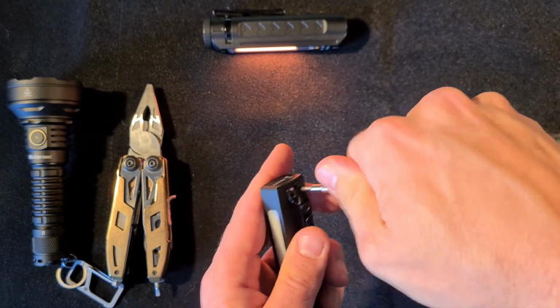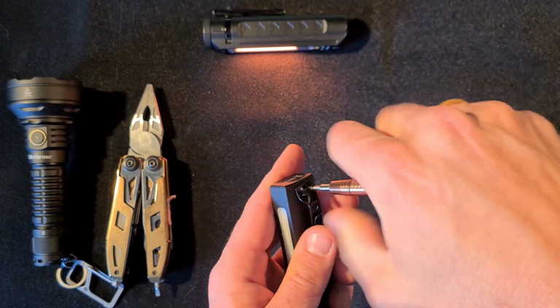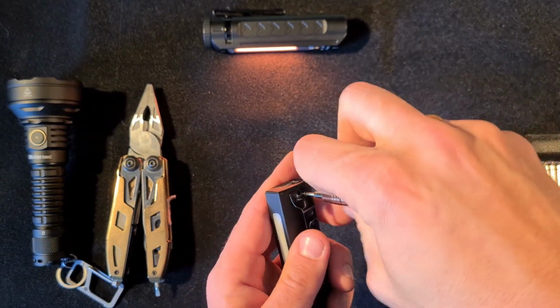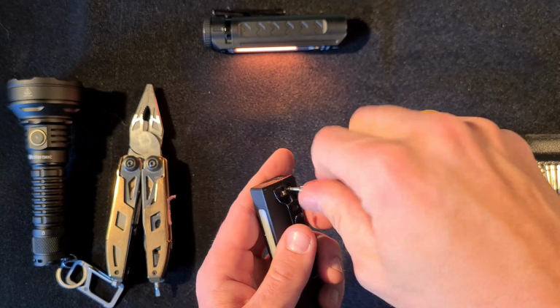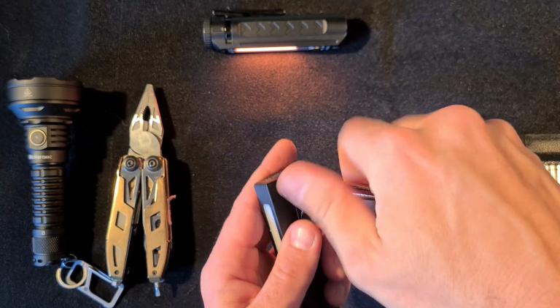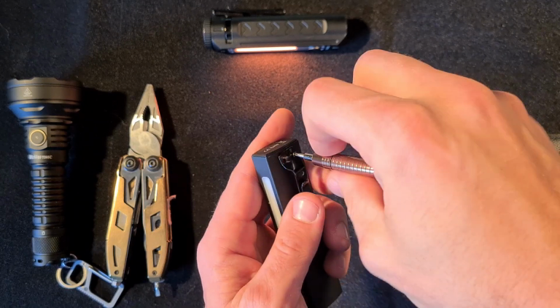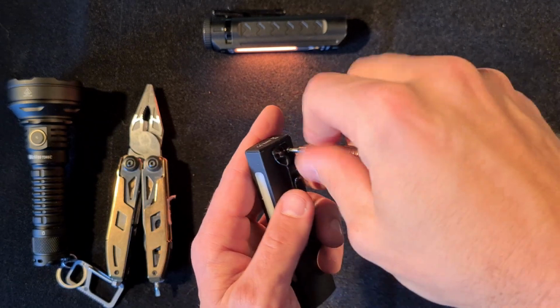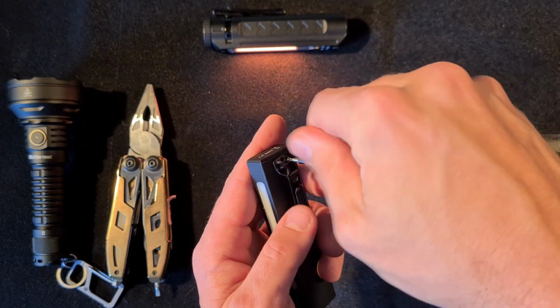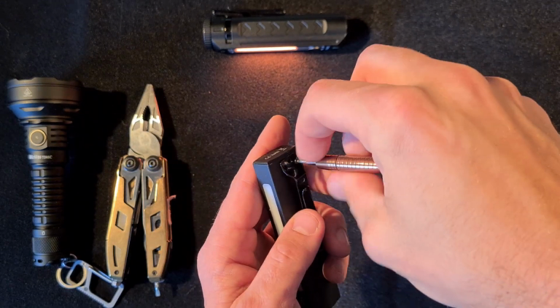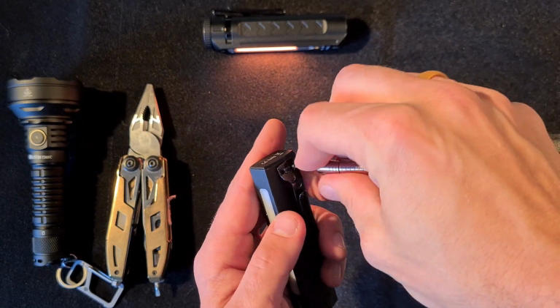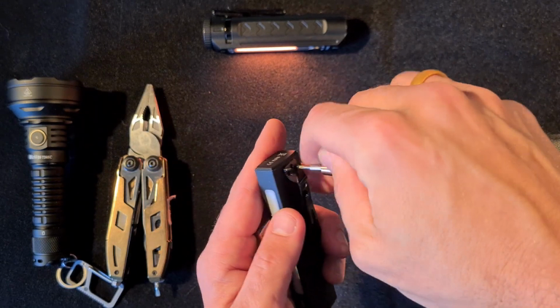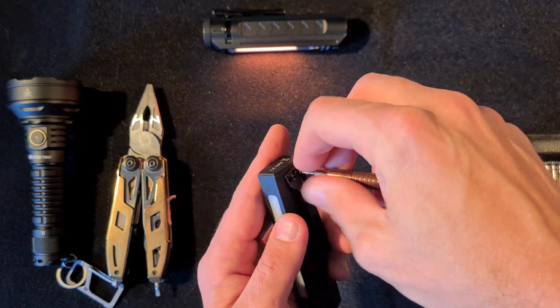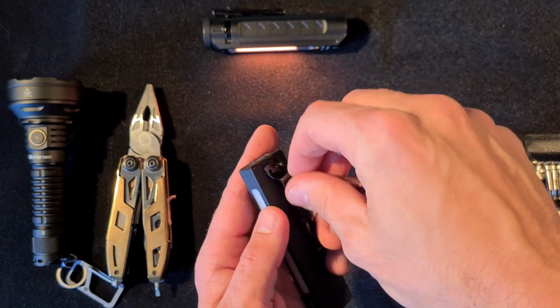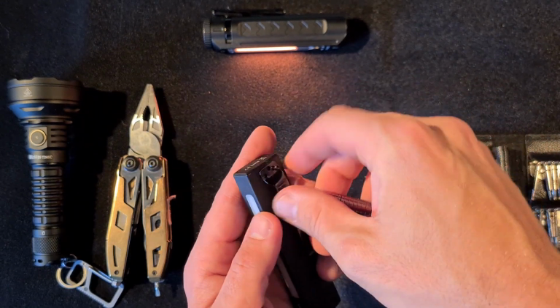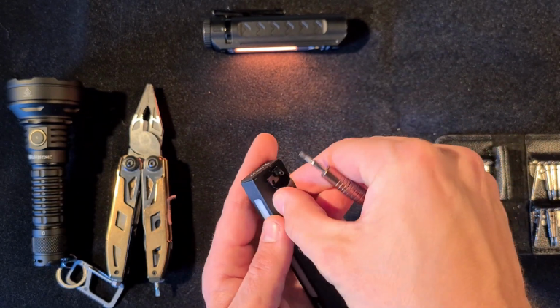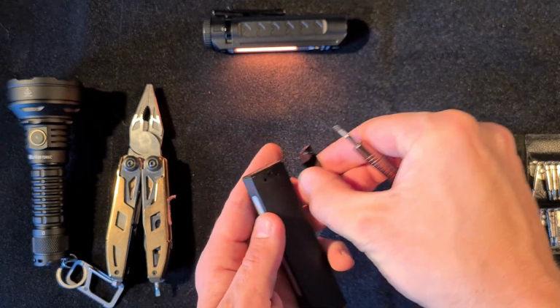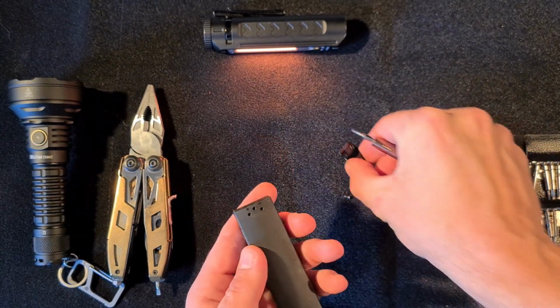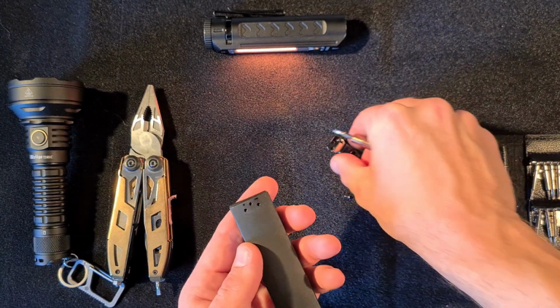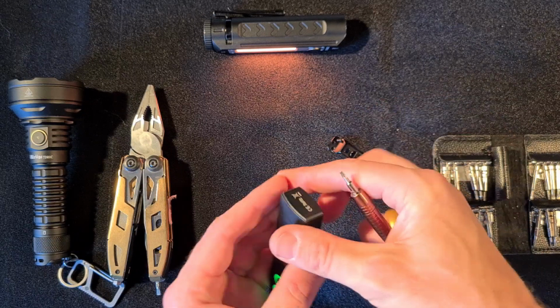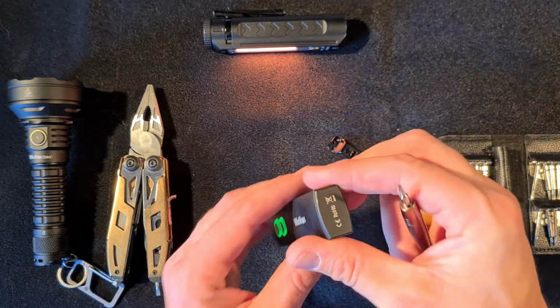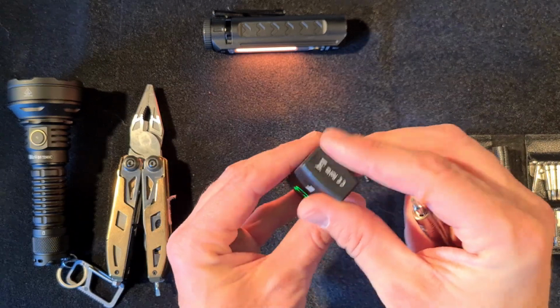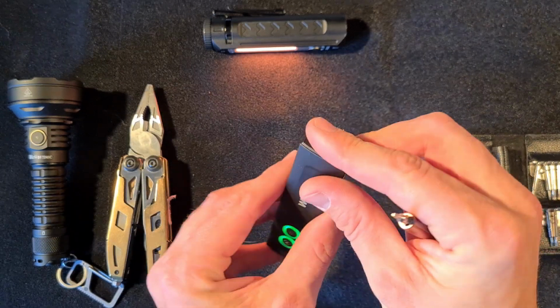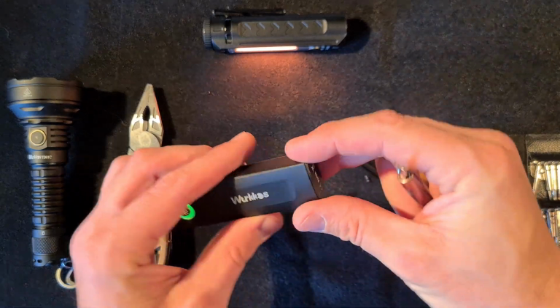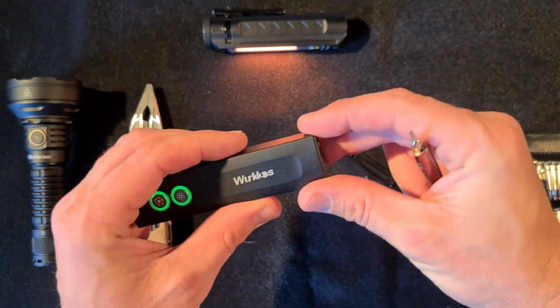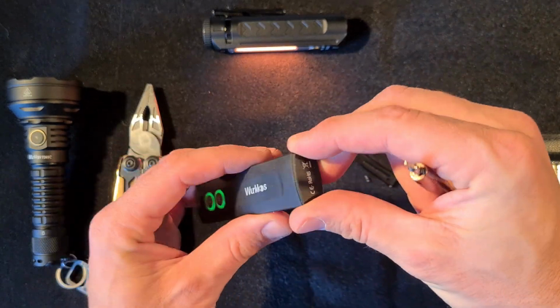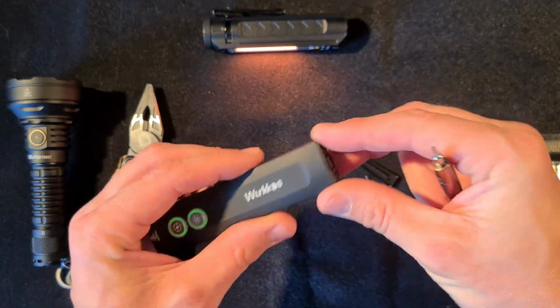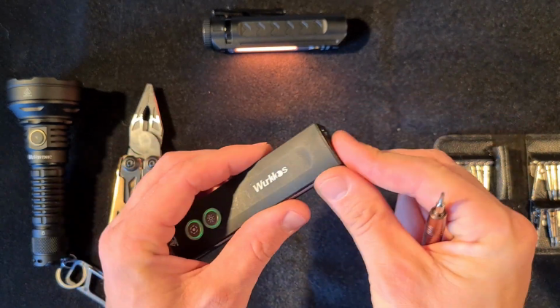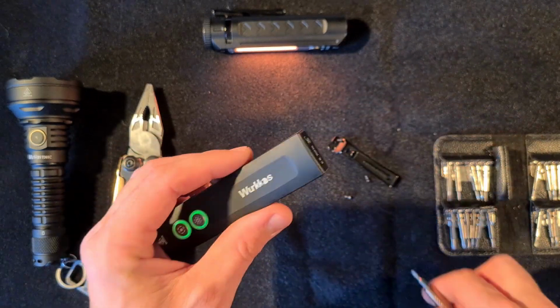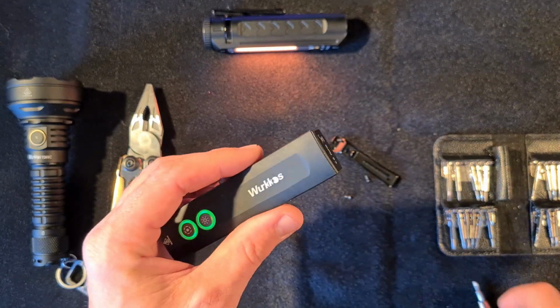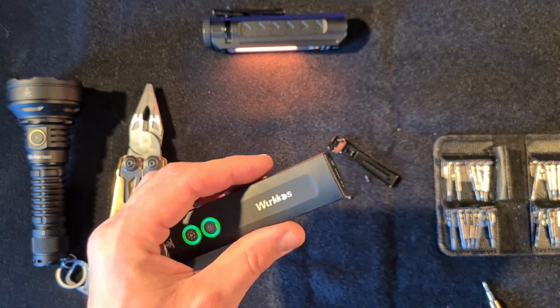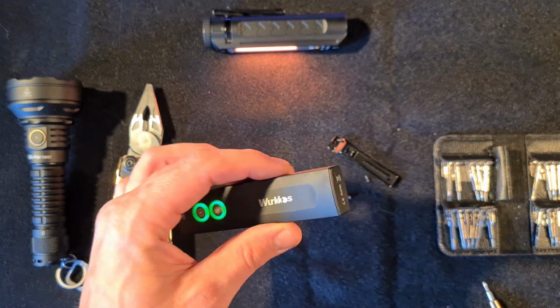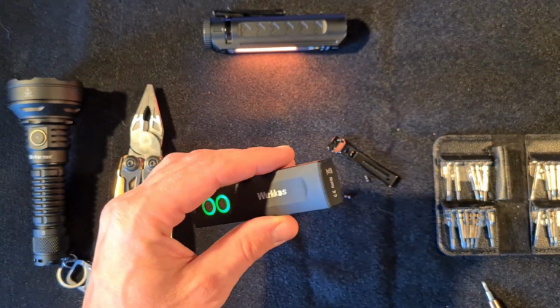It's pretty easy to unscrew this clip. By the way, I like the clip a lot — it serves me well. The back plate is magnetic so it should come out easily.